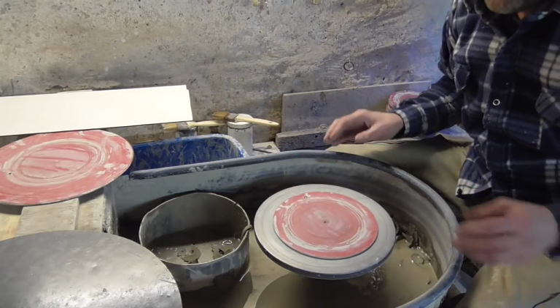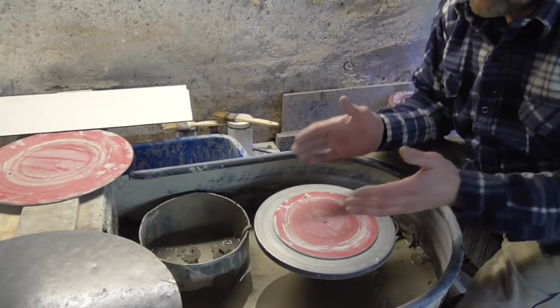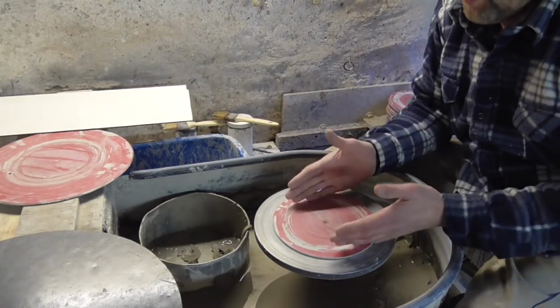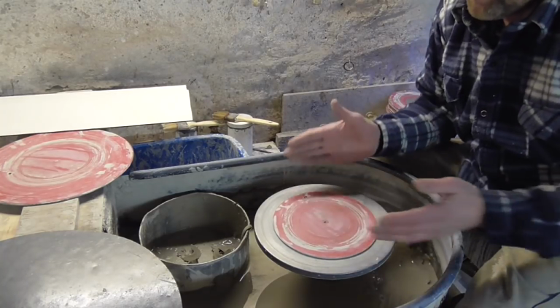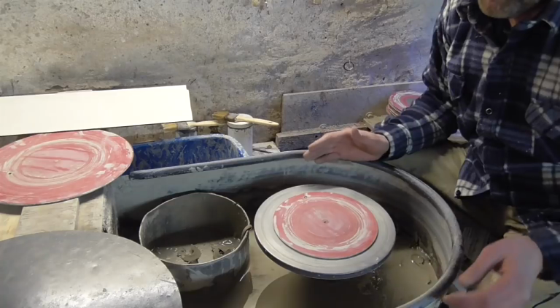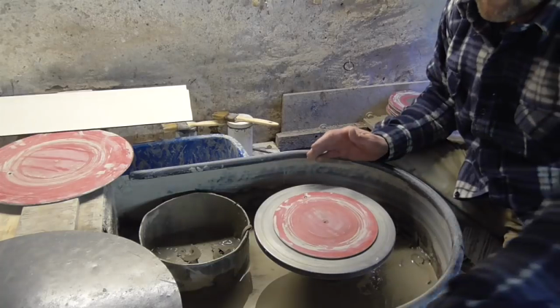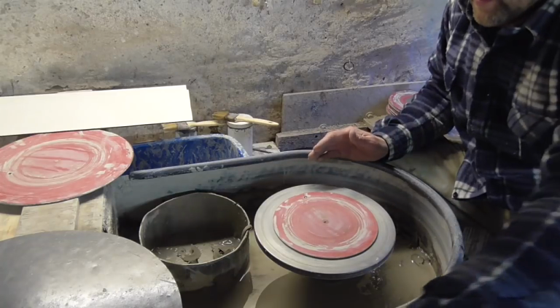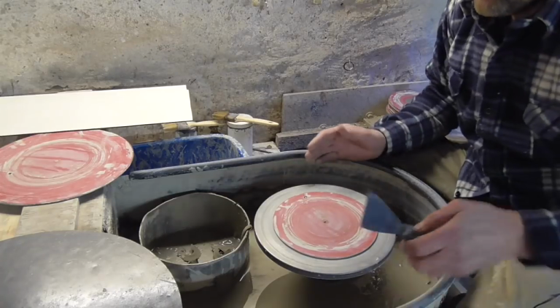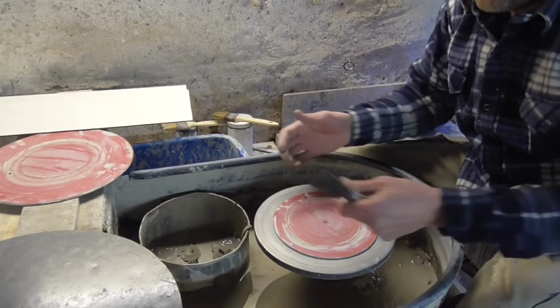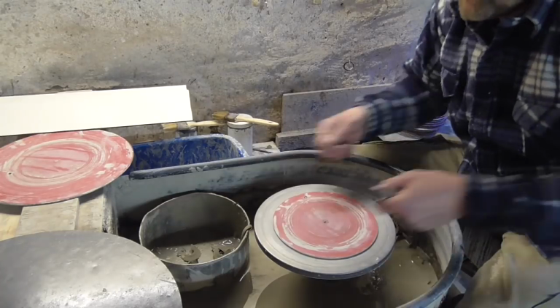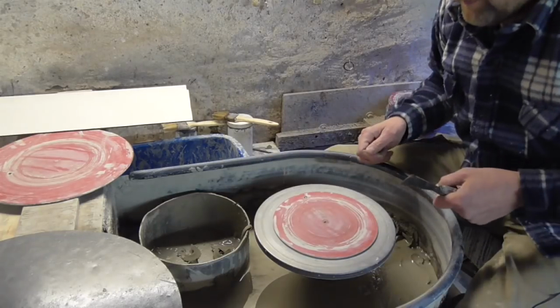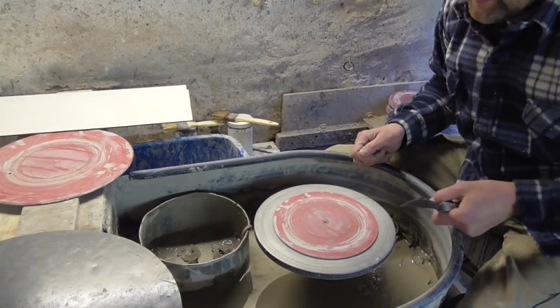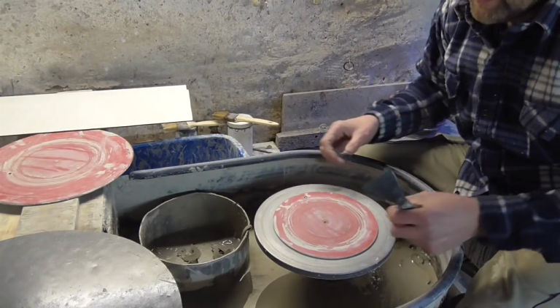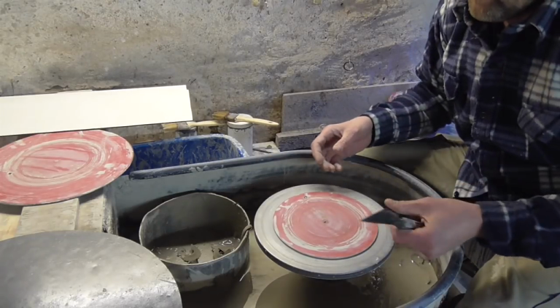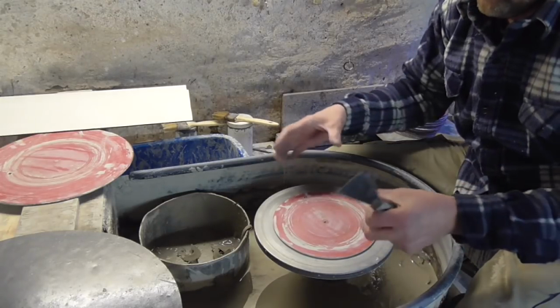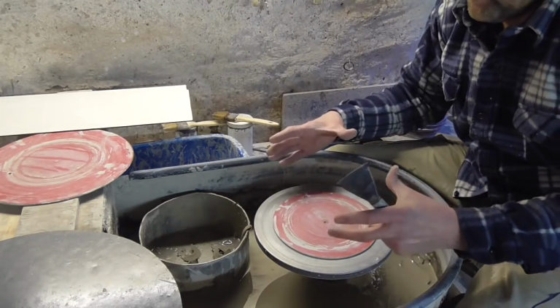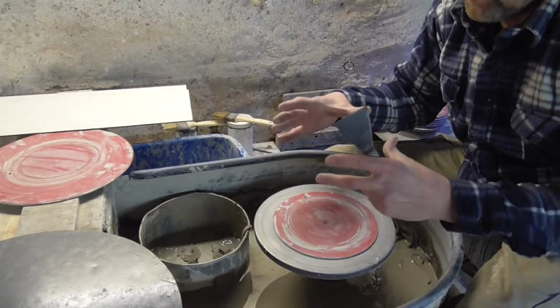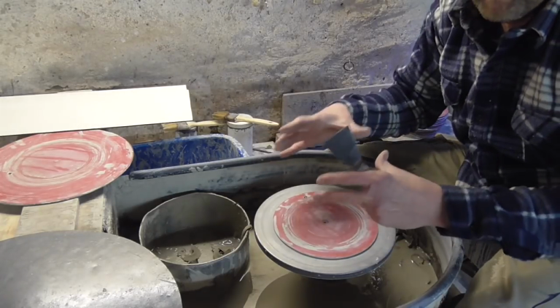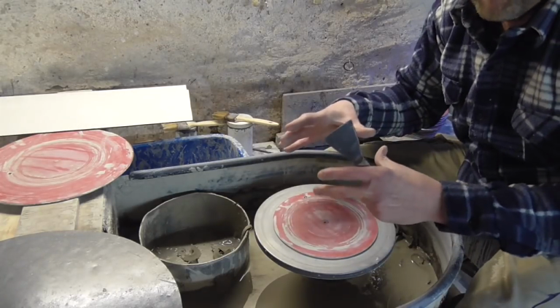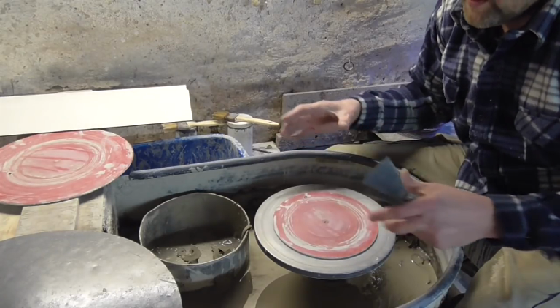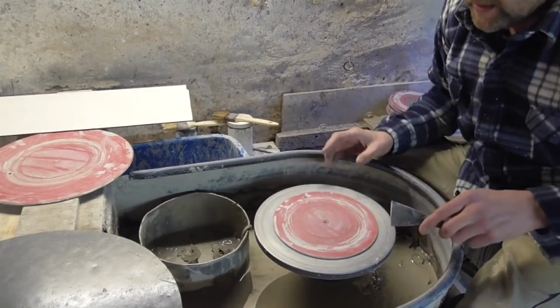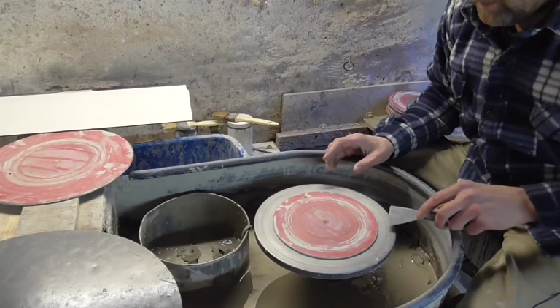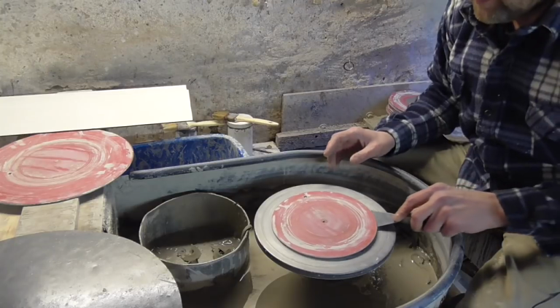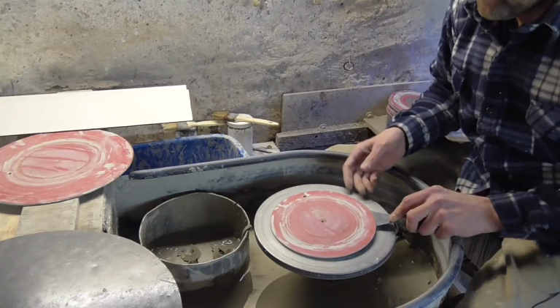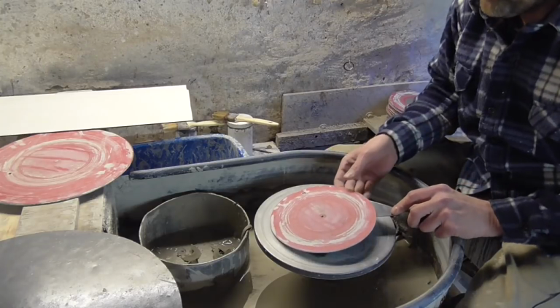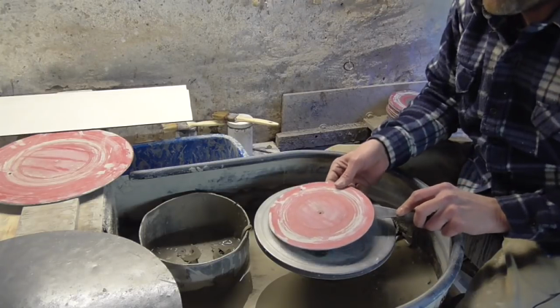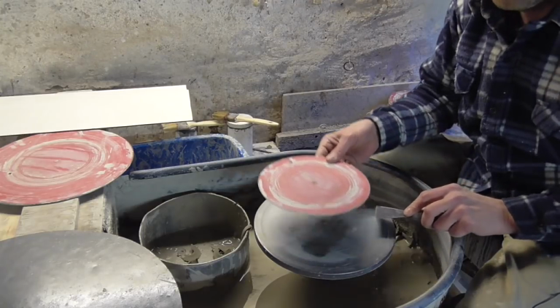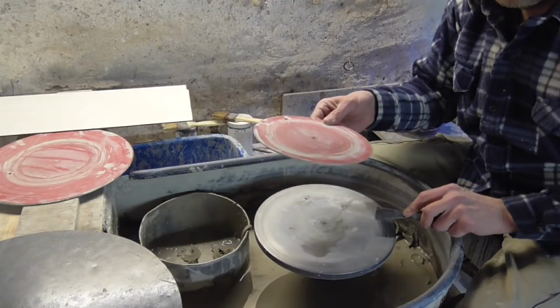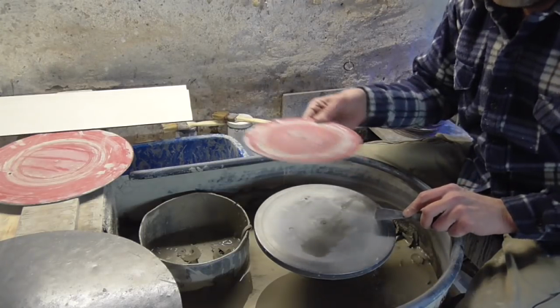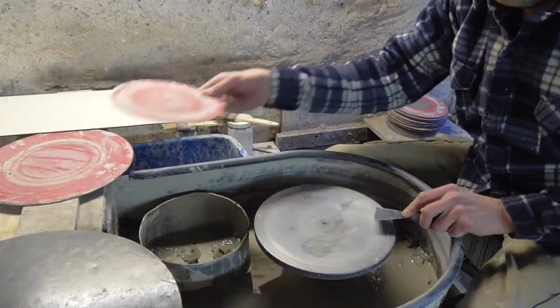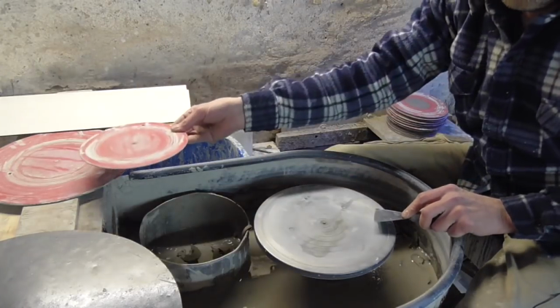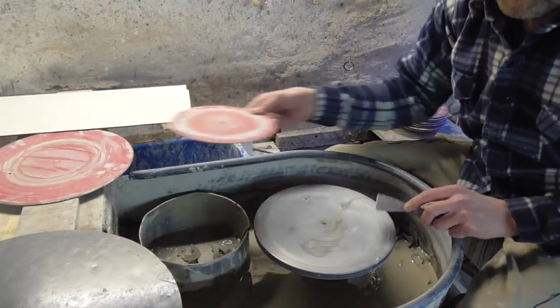So it means that when you throw your pot, instead of having to cut it off the wheel head and perhaps deform the pot when you take it off, you can just lift the whole pot off like so.